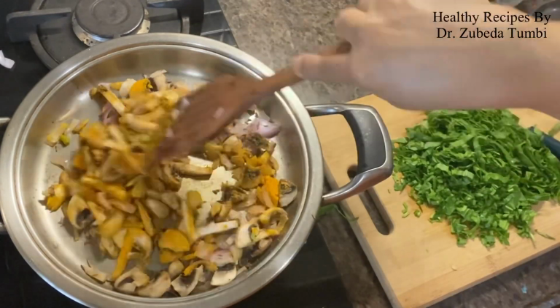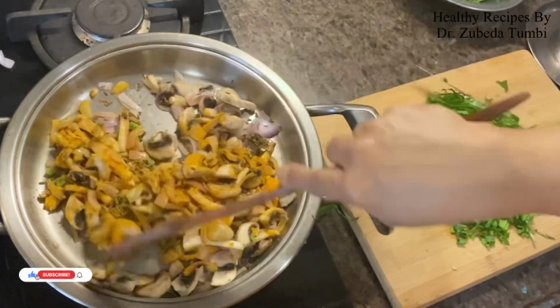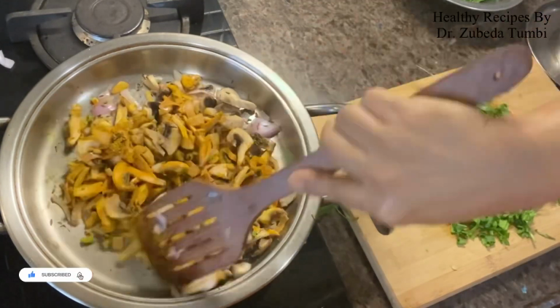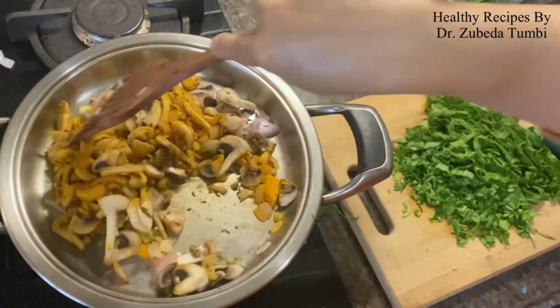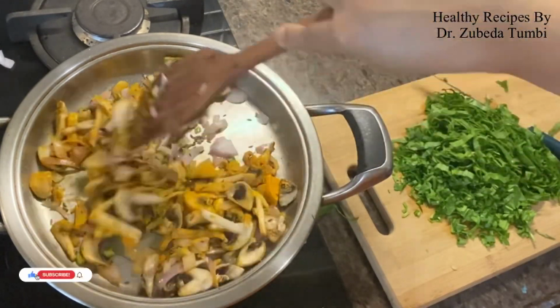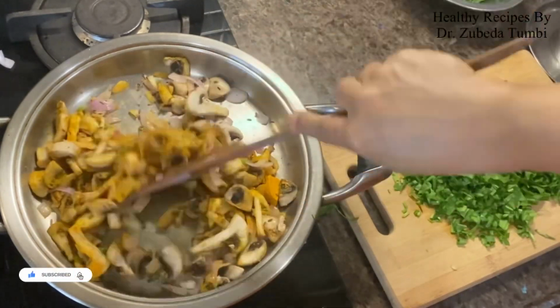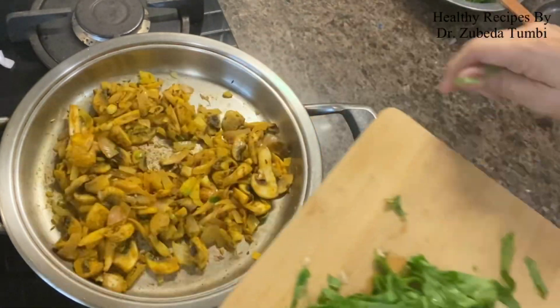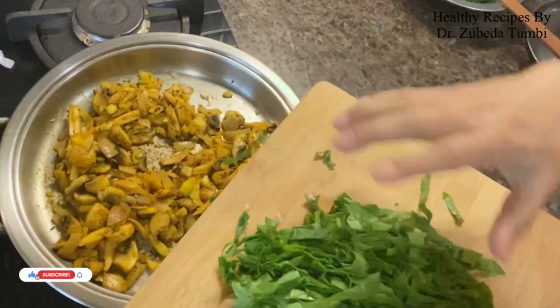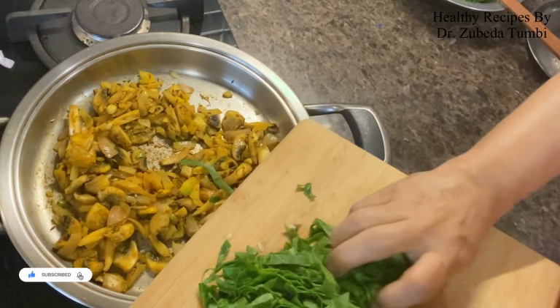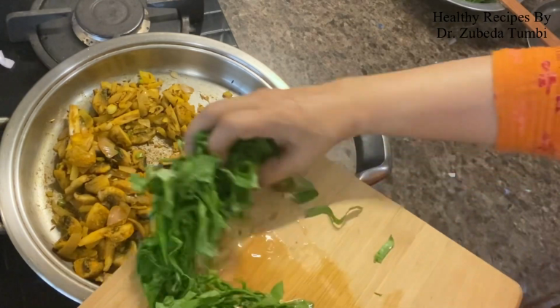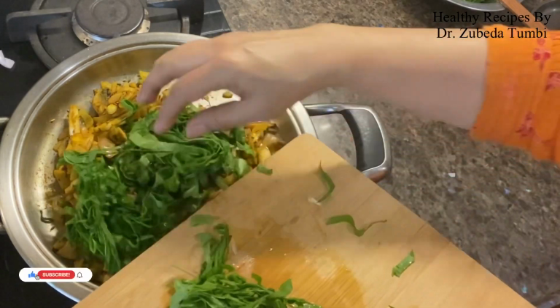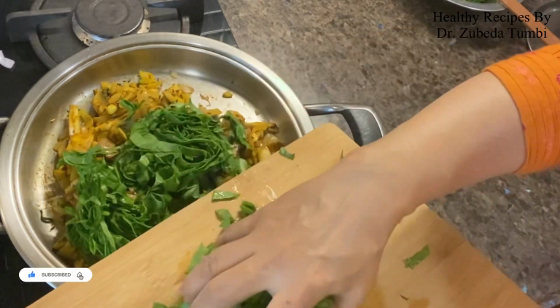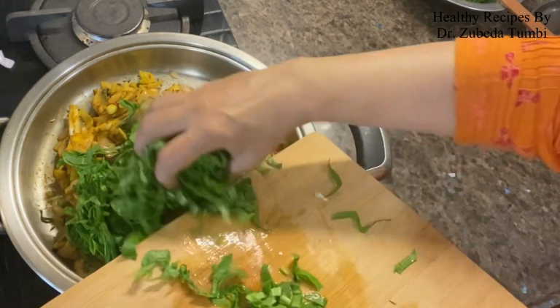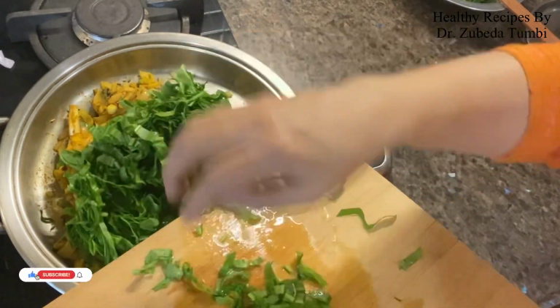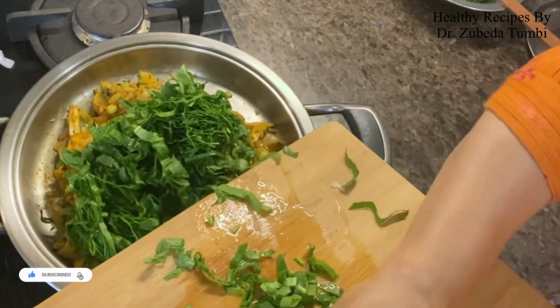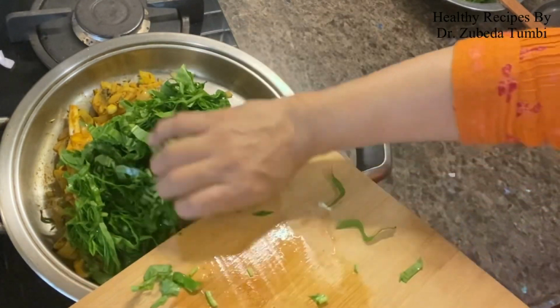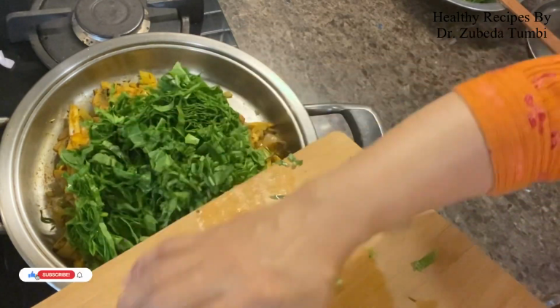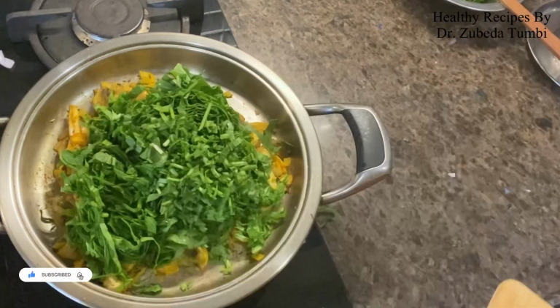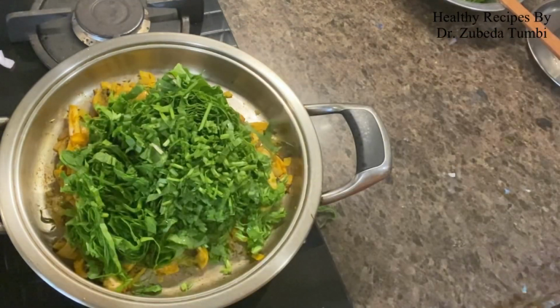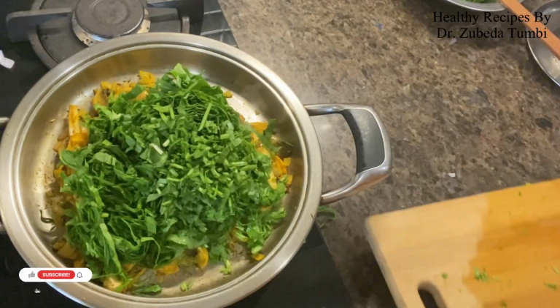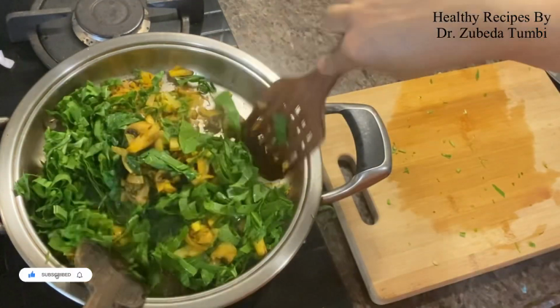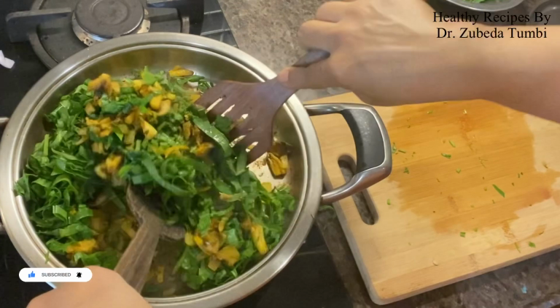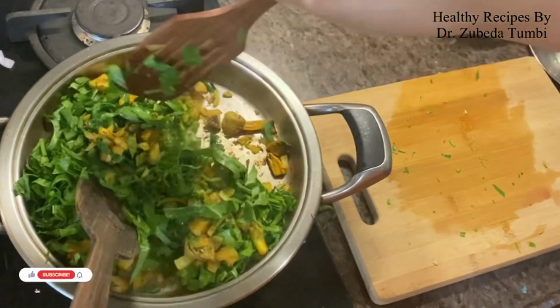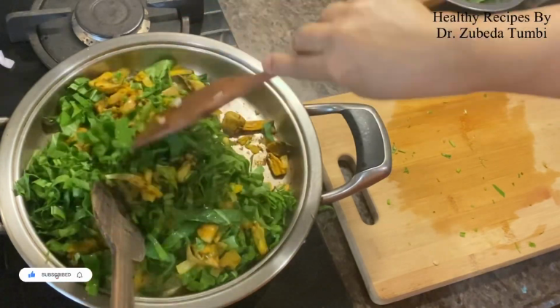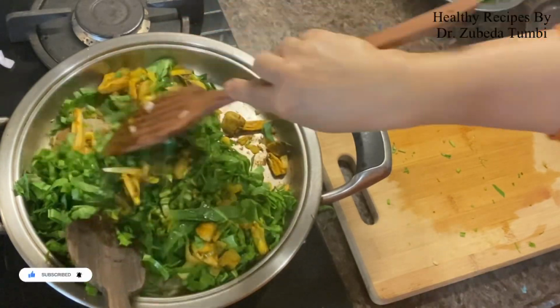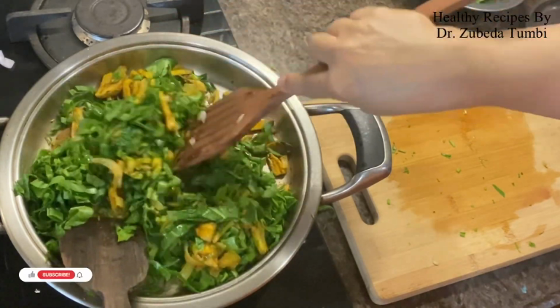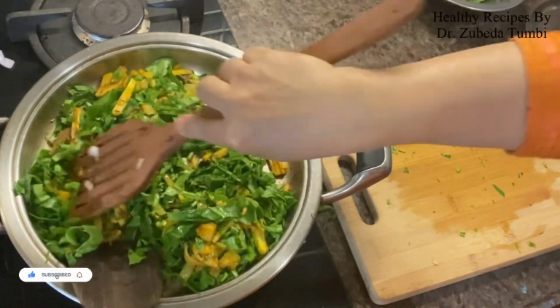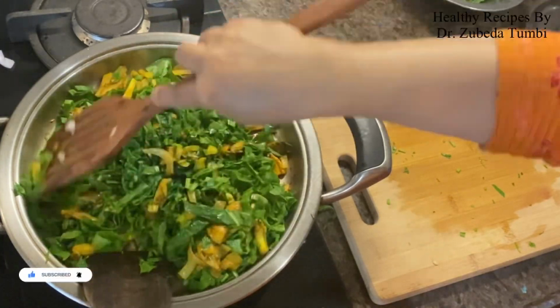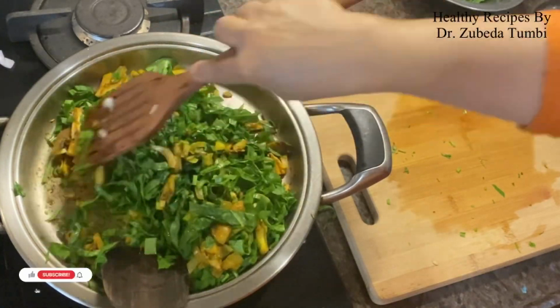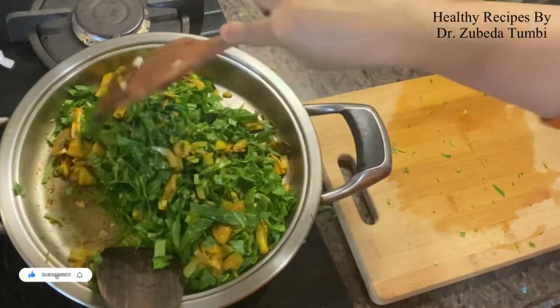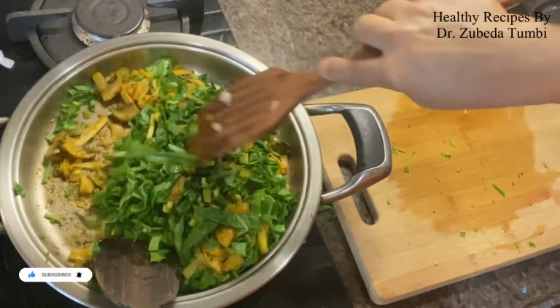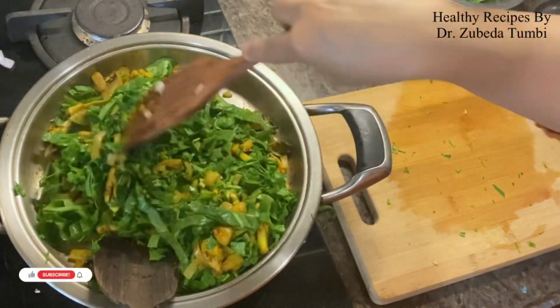Add dry turmeric powder. Turmeric and garlic, as we know, are immunity boosters. Then add the baby spinach, which is filled with the goodness of not just fiber but carotenoids that convert to vitamin A.